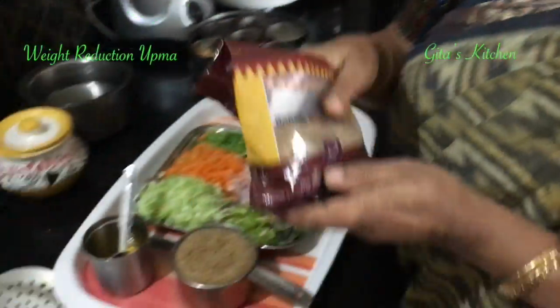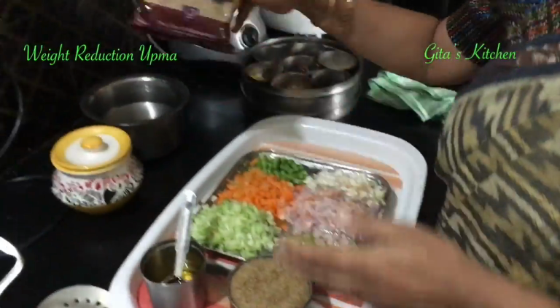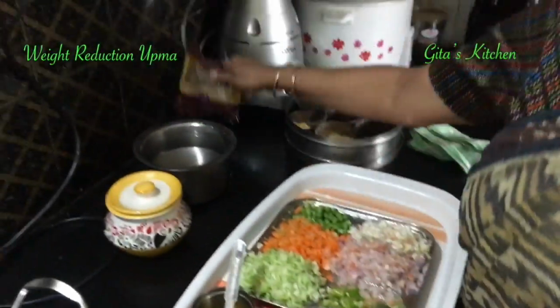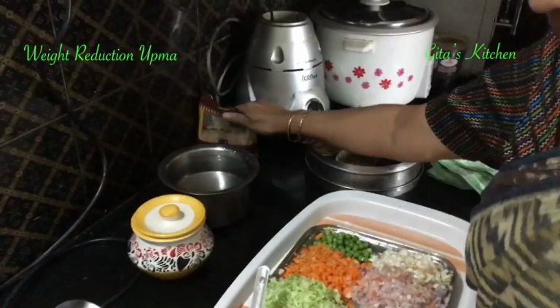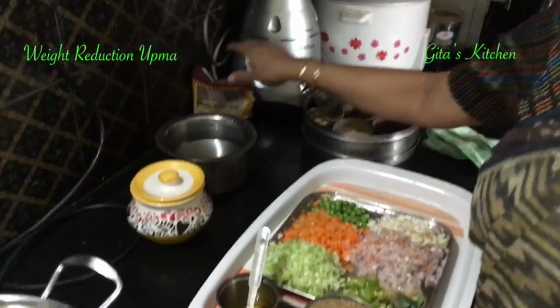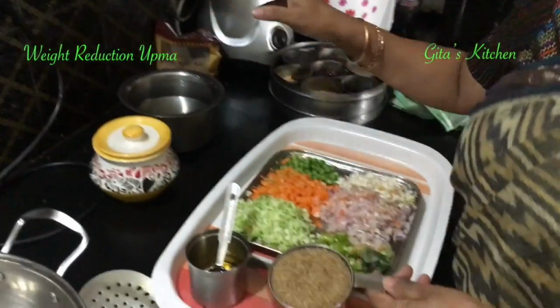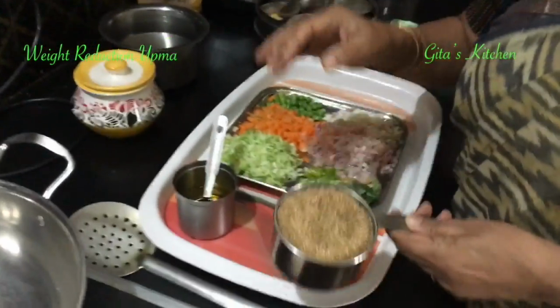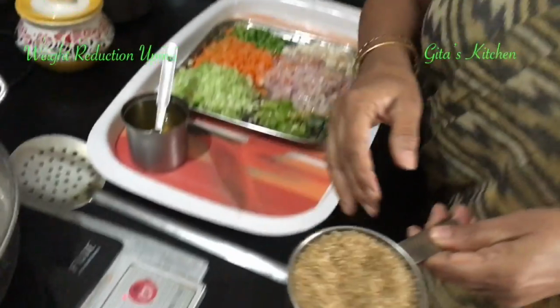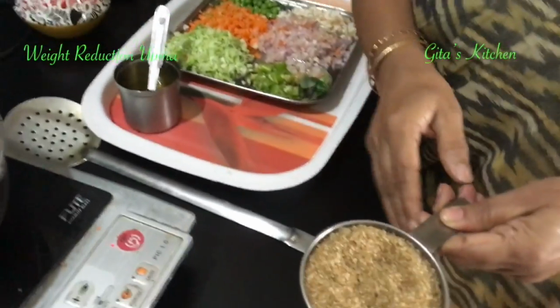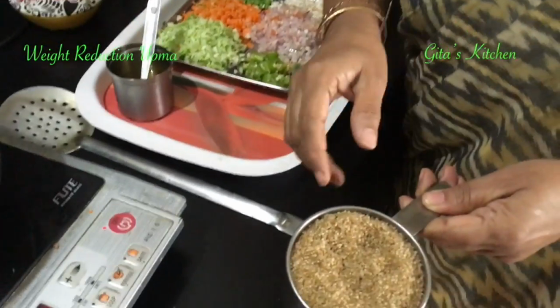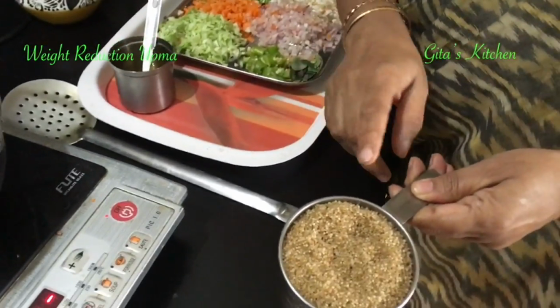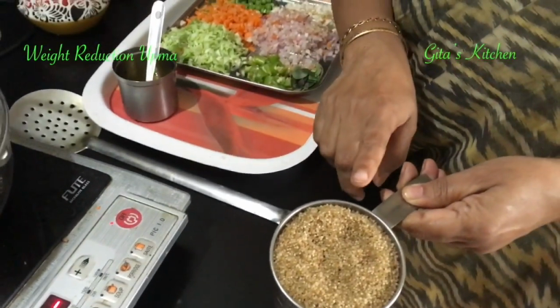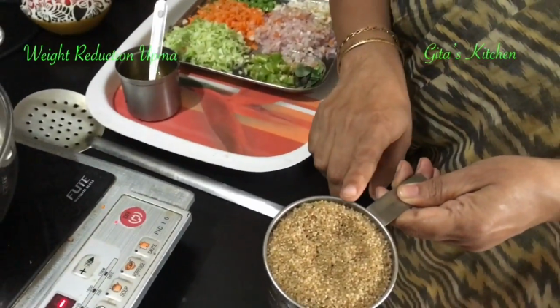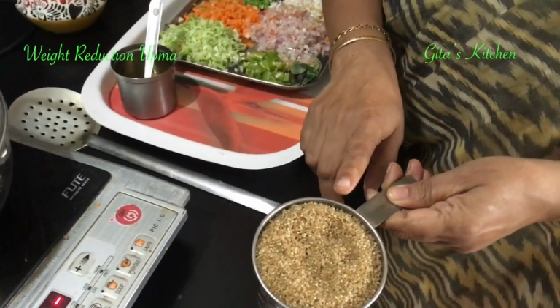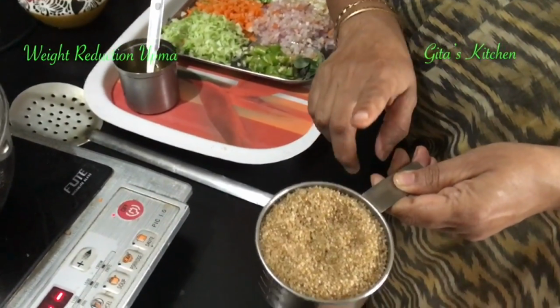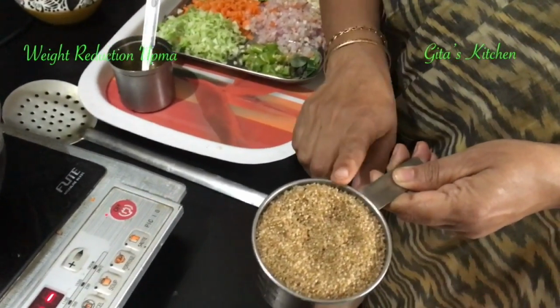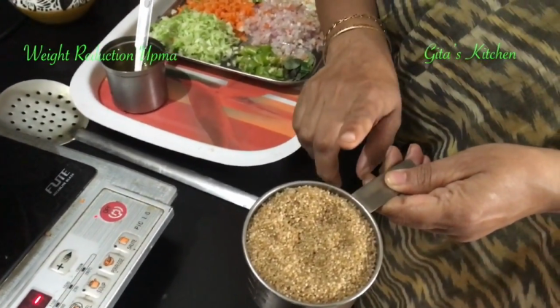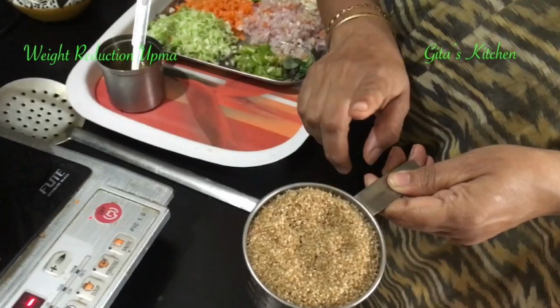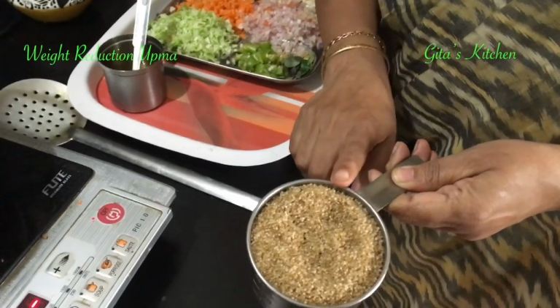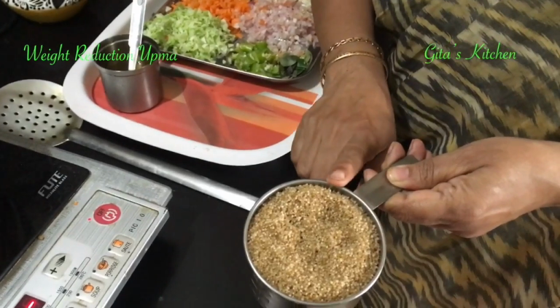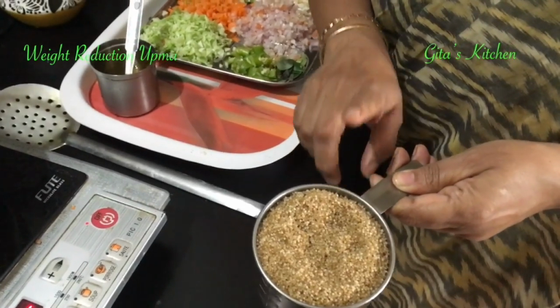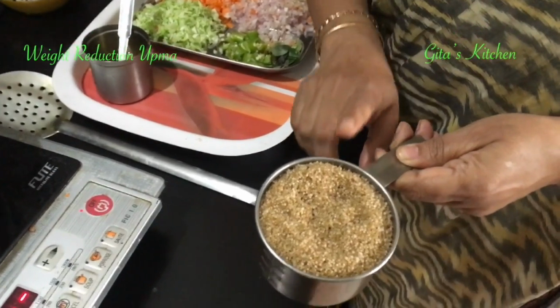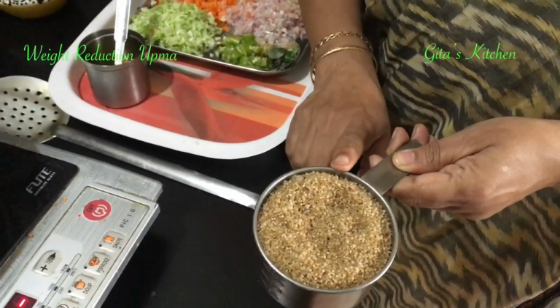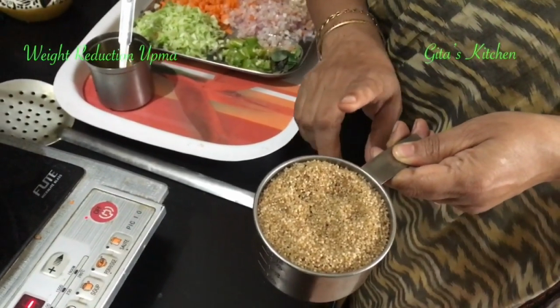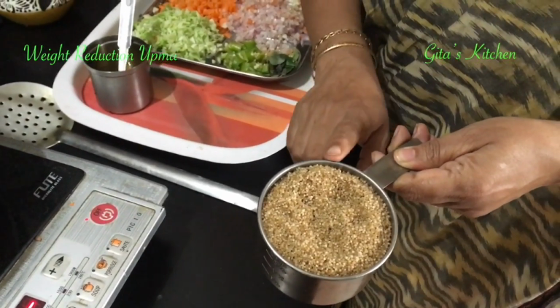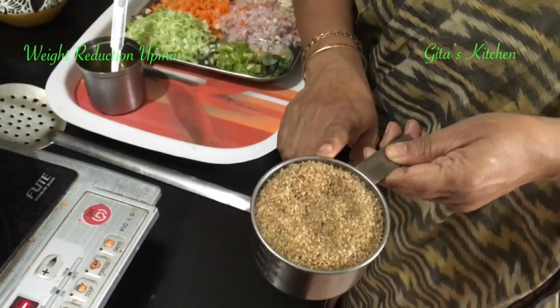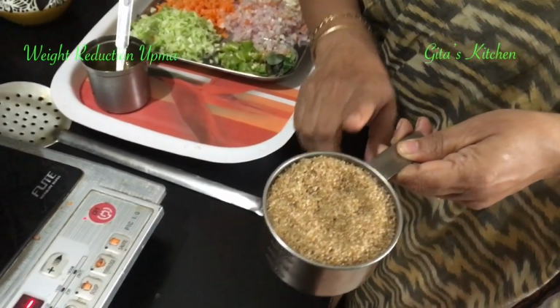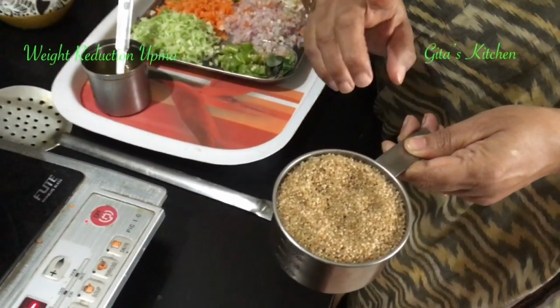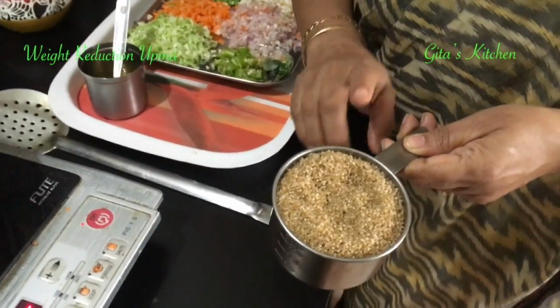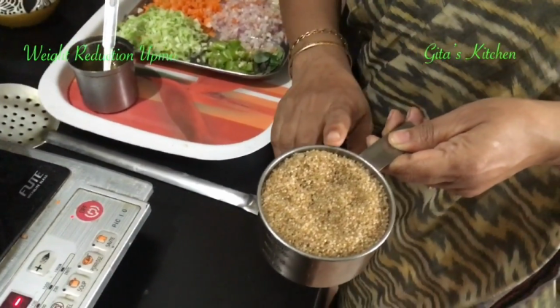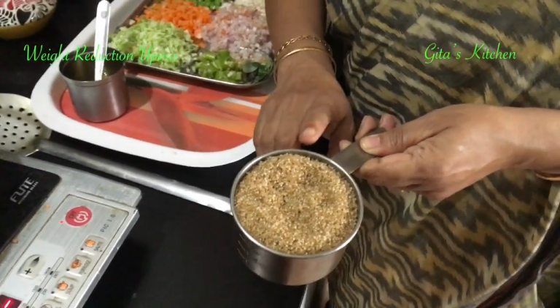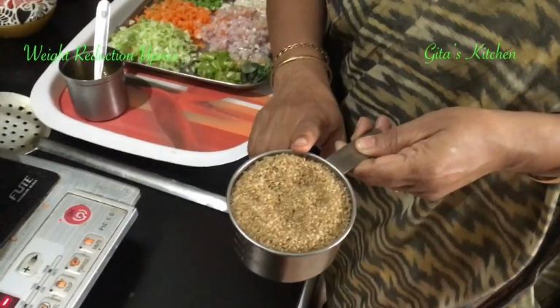Barnyard millet looks like this, also known as Kudaravali in Tamil, Udalu in Telugu, and Jhingora in Hindi.